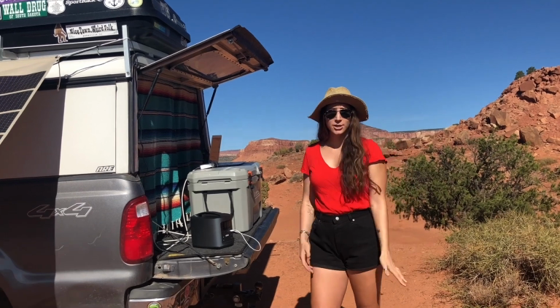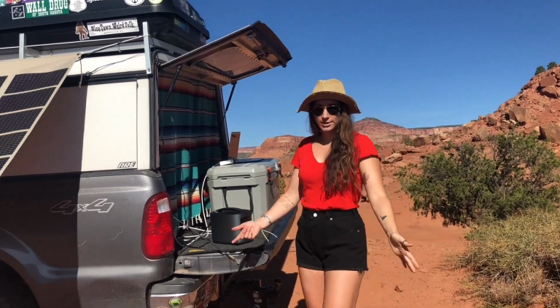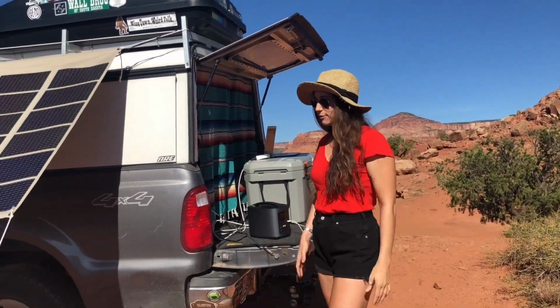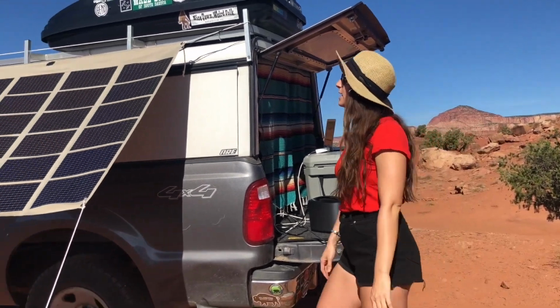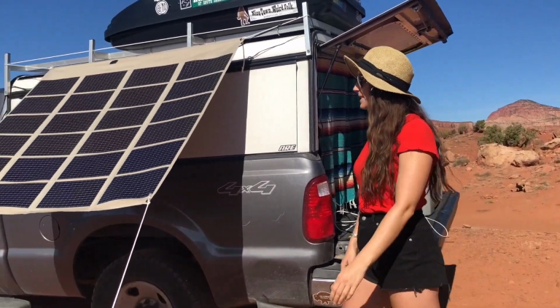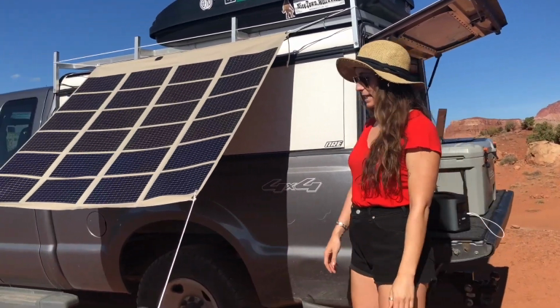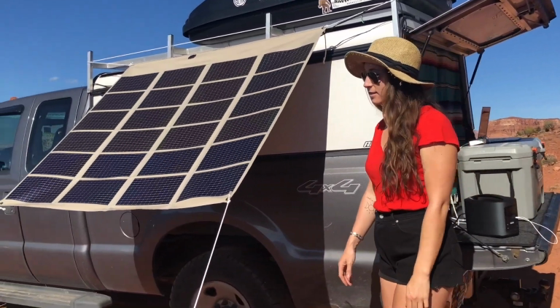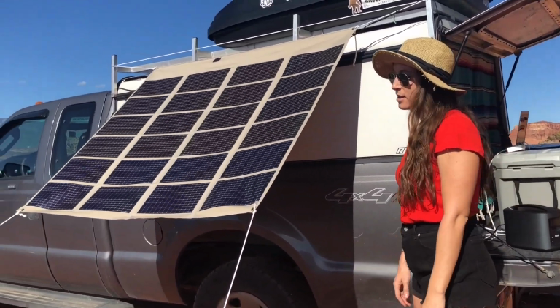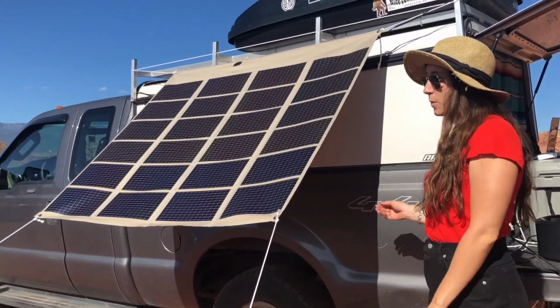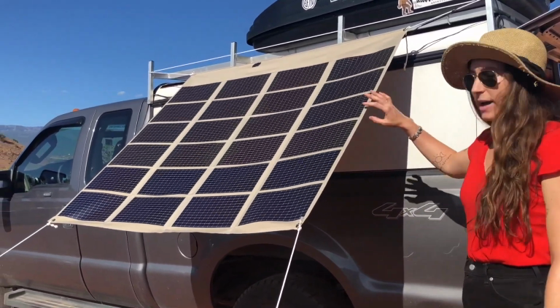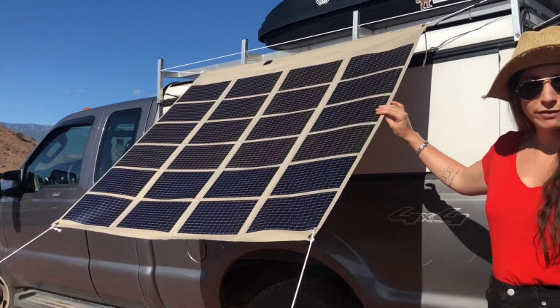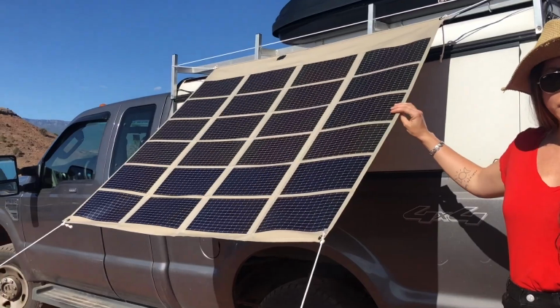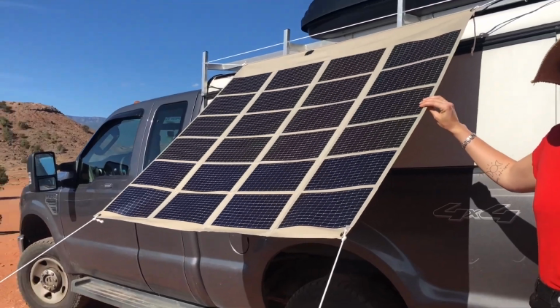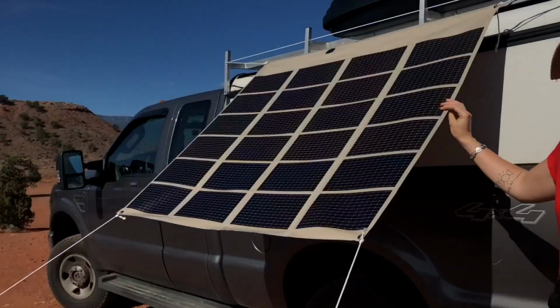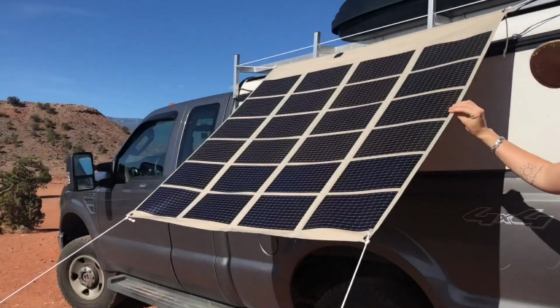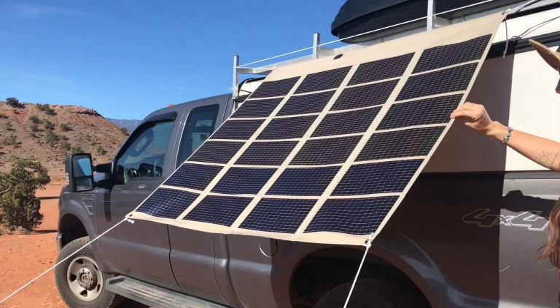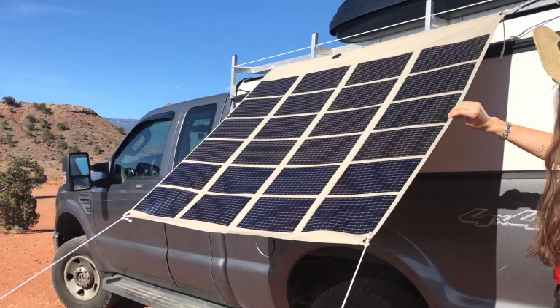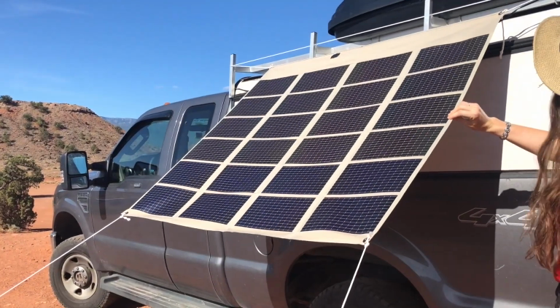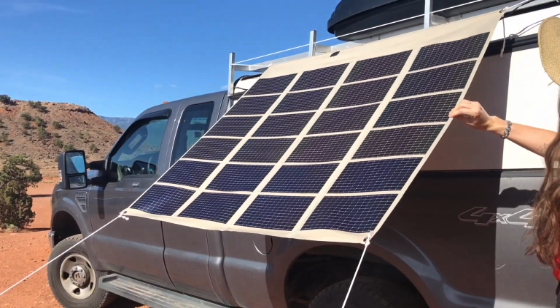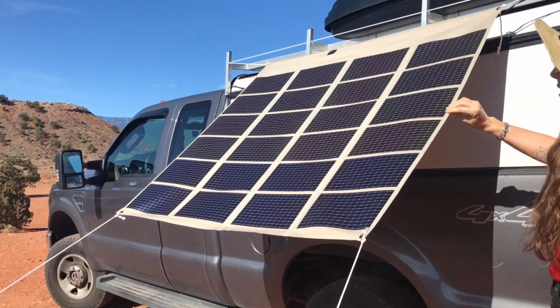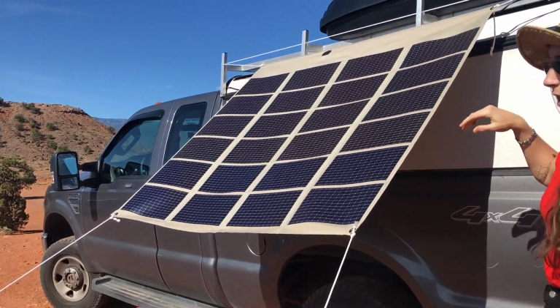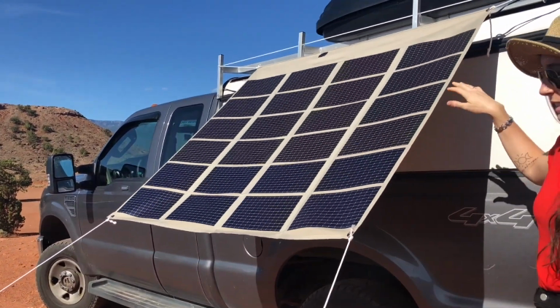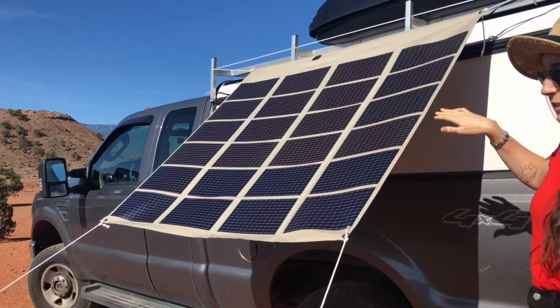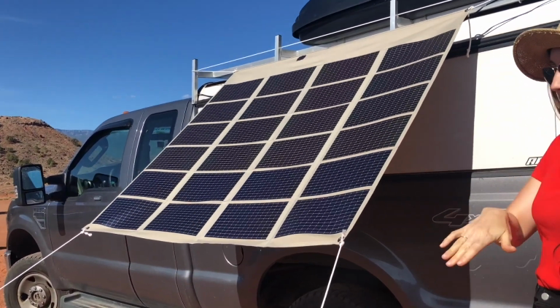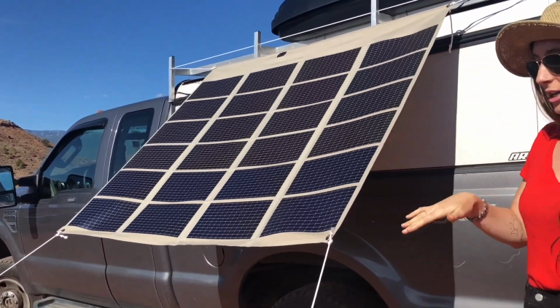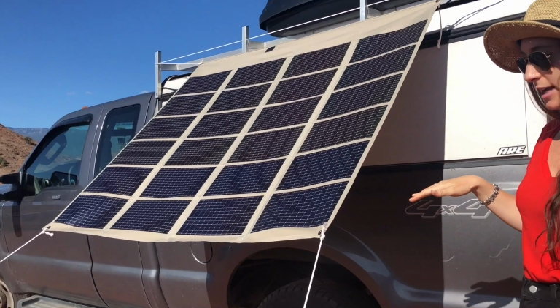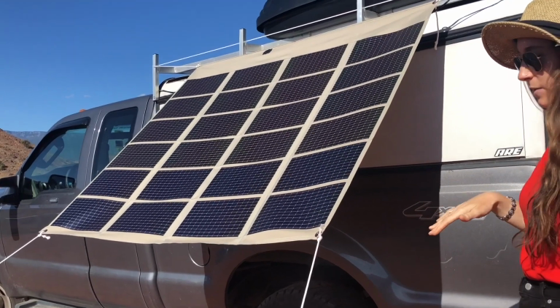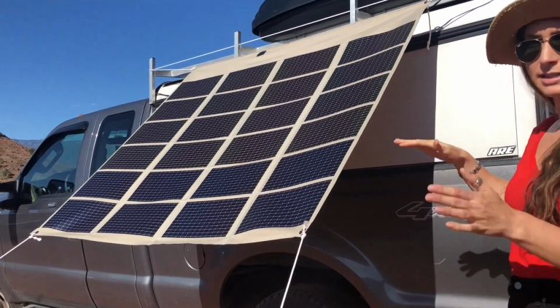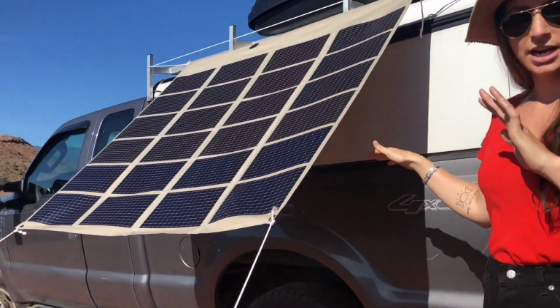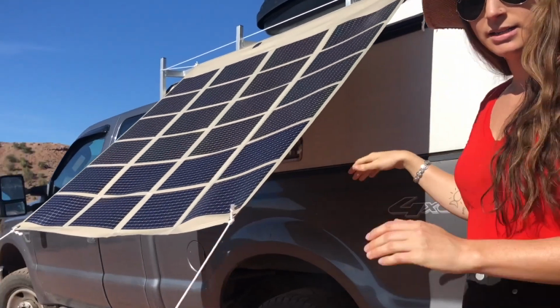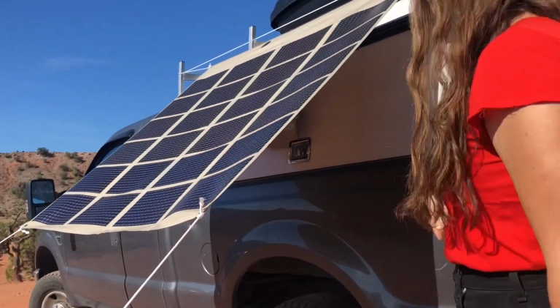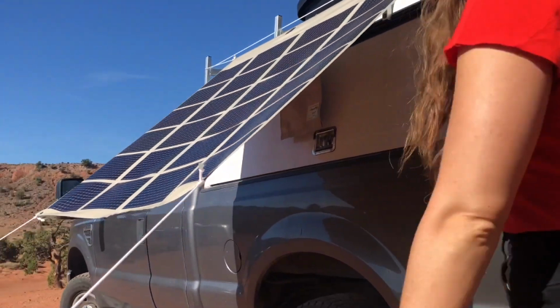First off, as you can see, we have our PowerFilm 60 watt solar panel out. It's kind of set up as an awning right now so that we can get some shade in the afternoon.